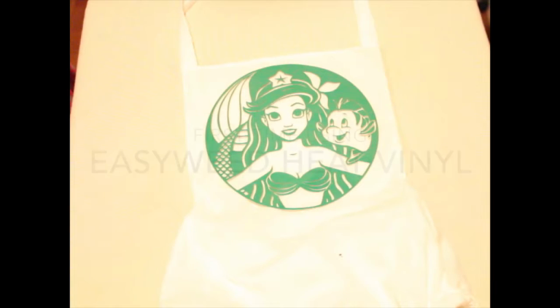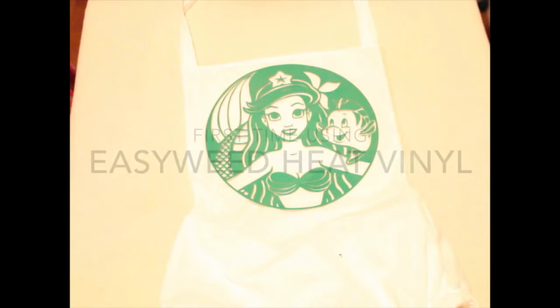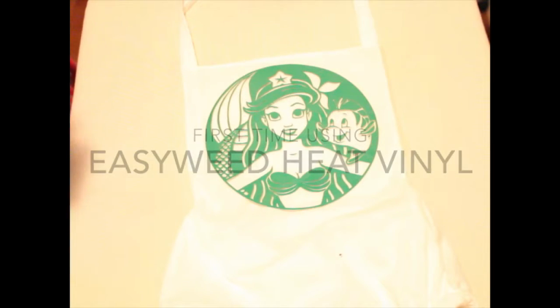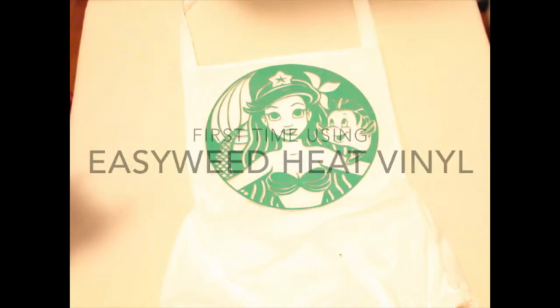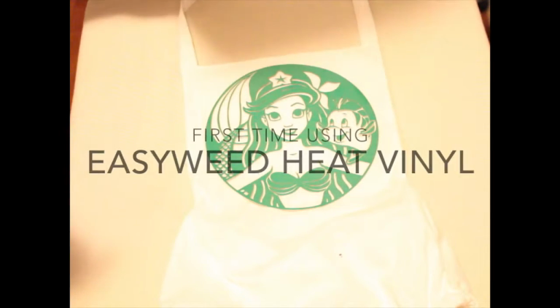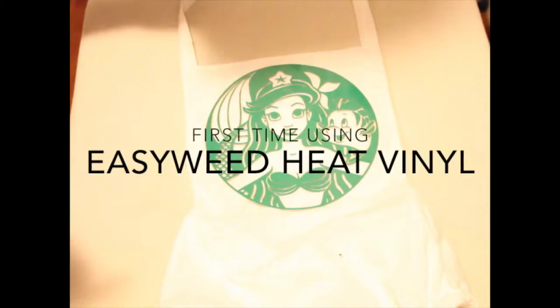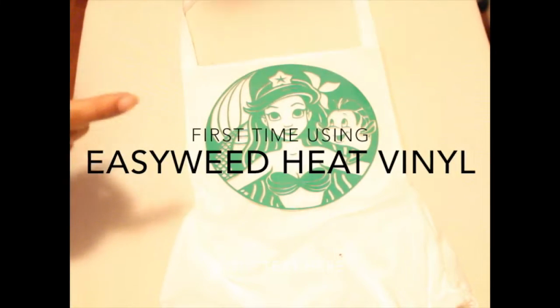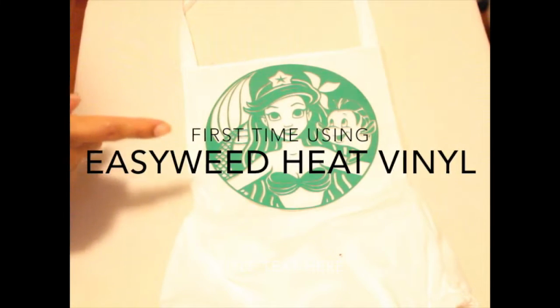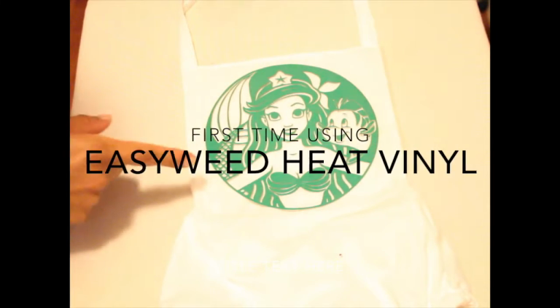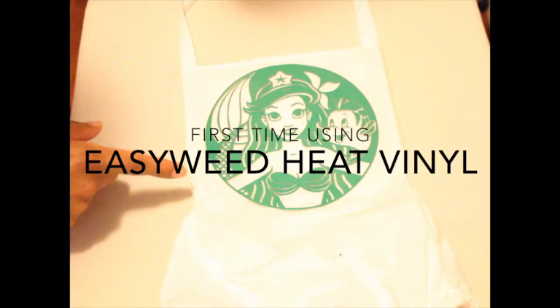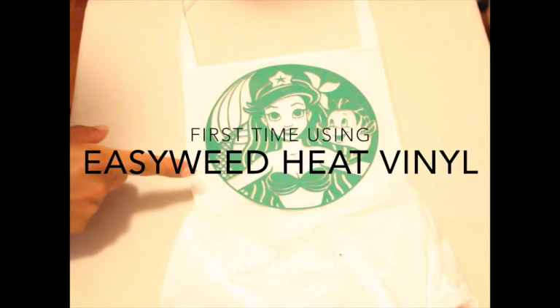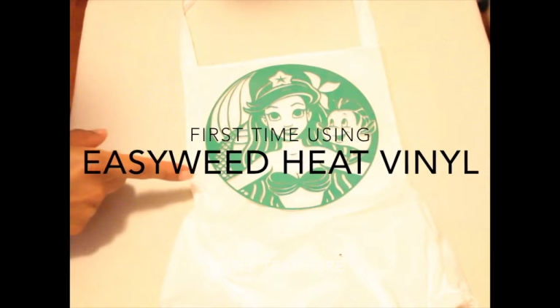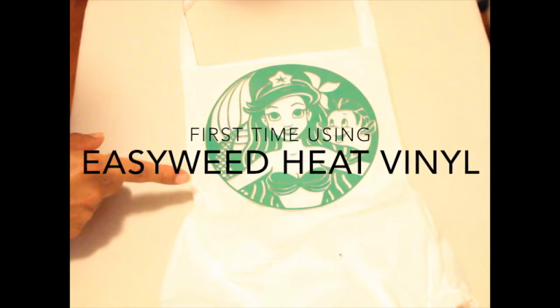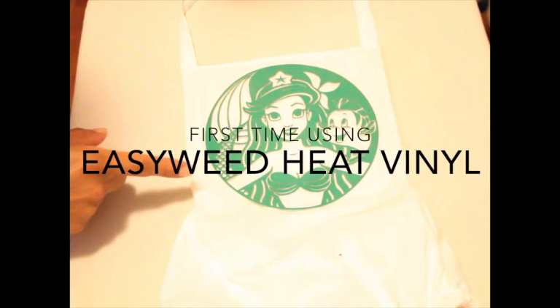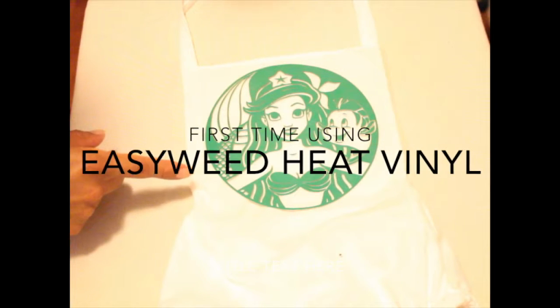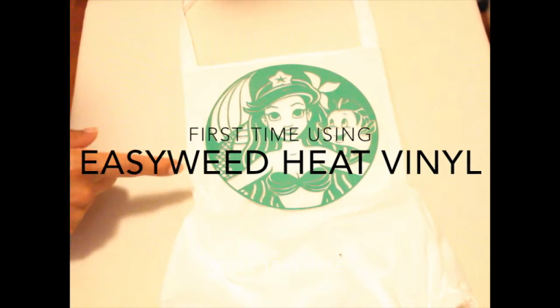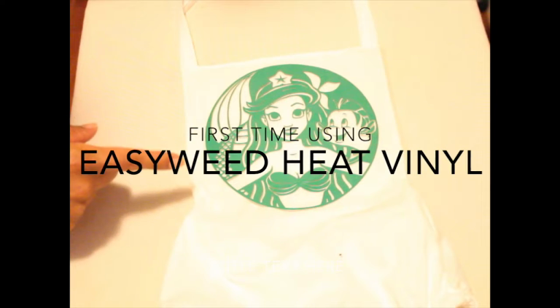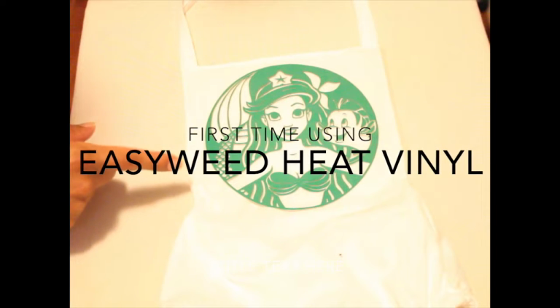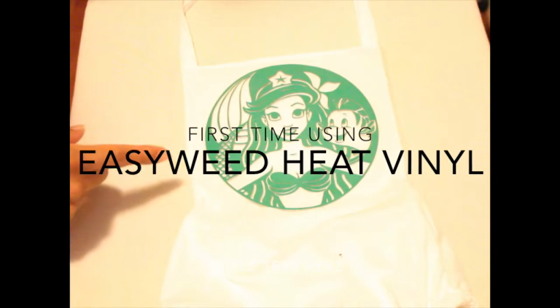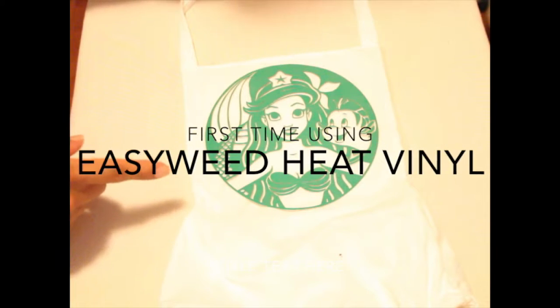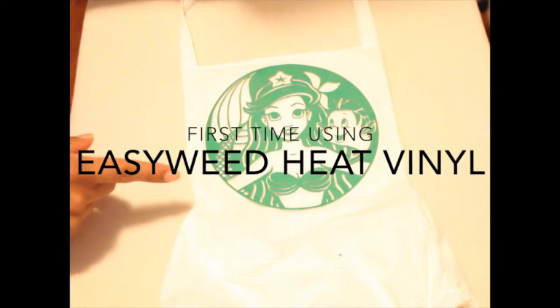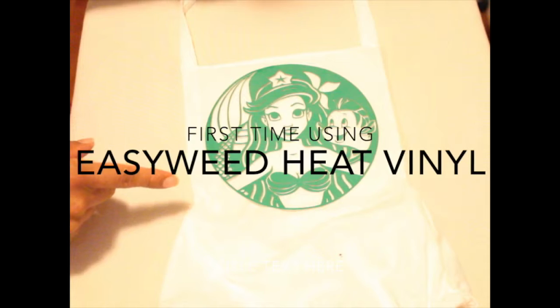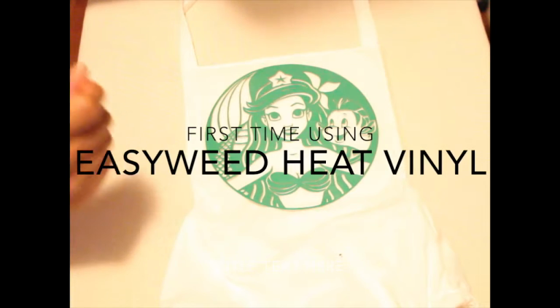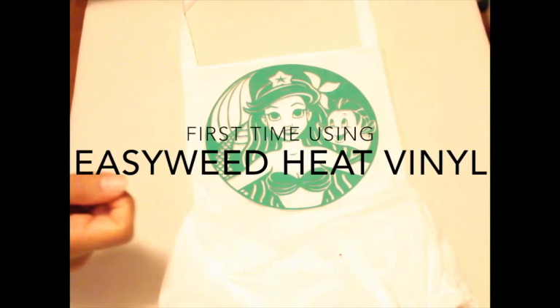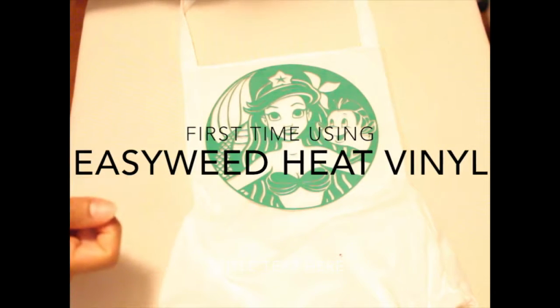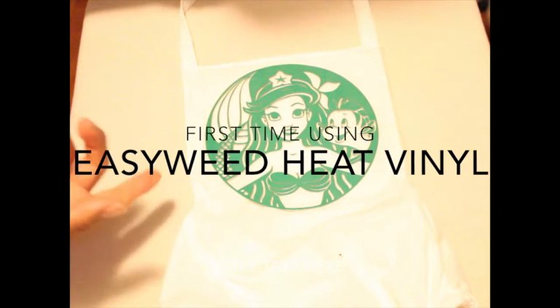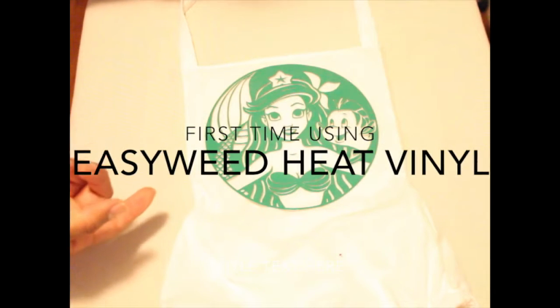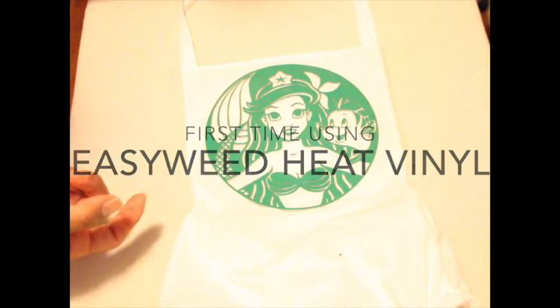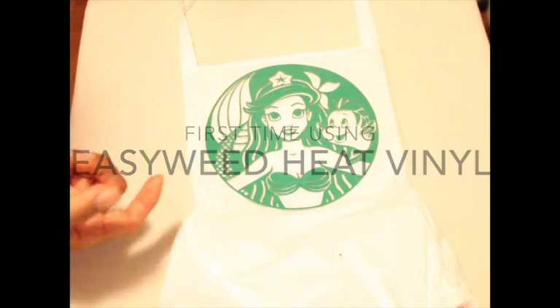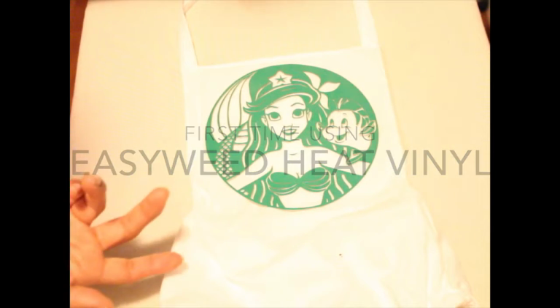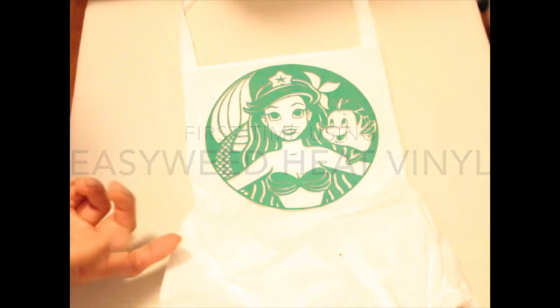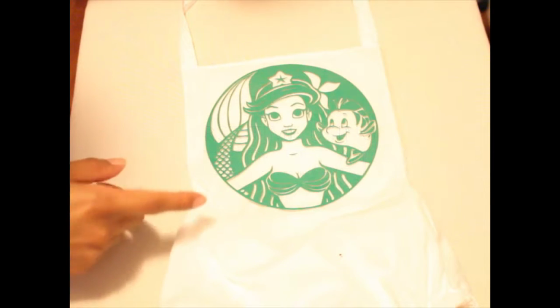Hey everyone, so today I am going to do this EasyWeed iron-on heat transfer vinyl that I purchased online. I had tried the Cricut vinyl and it keeps on peeling off. I'm hoping this is better. So here are a few things I've learned.